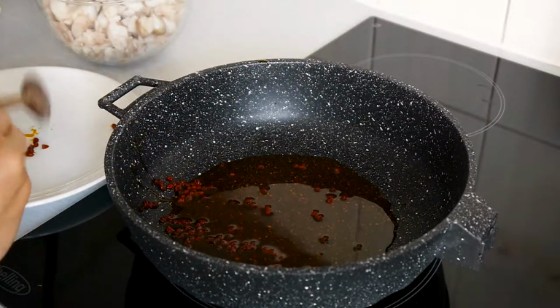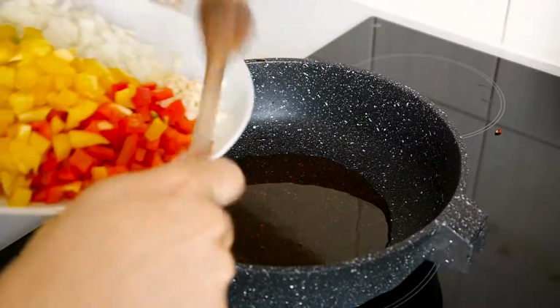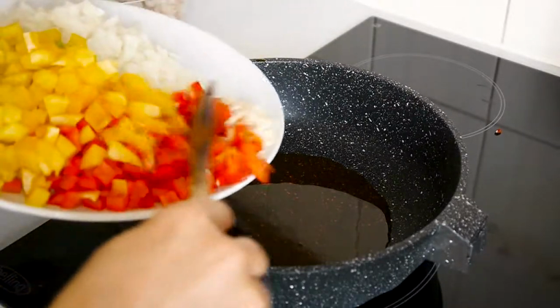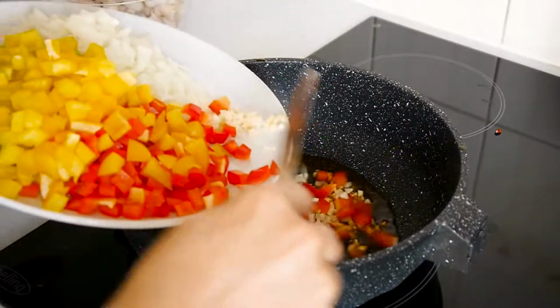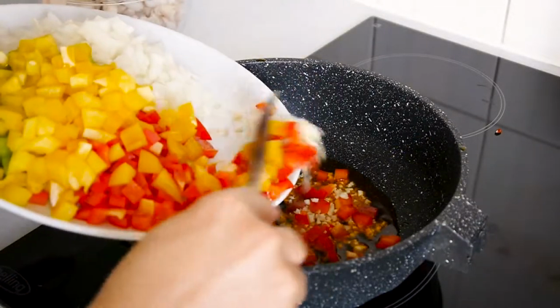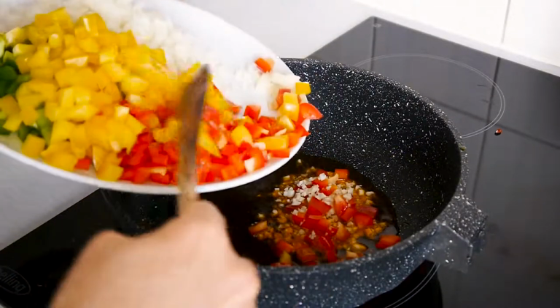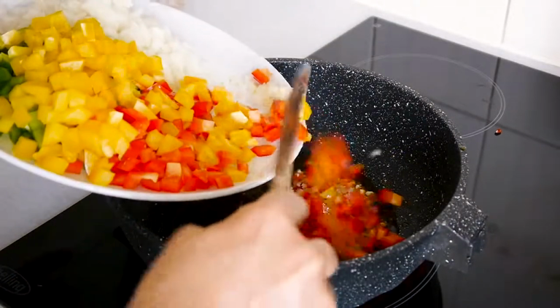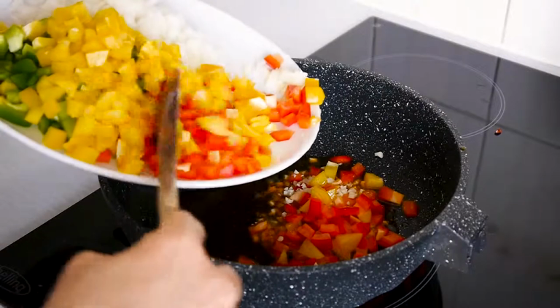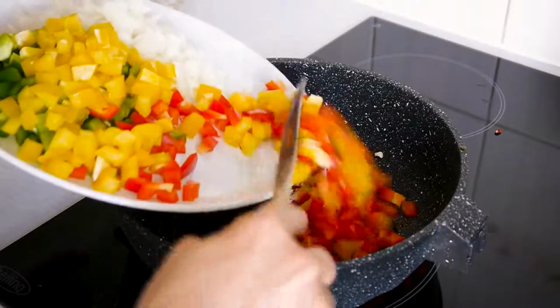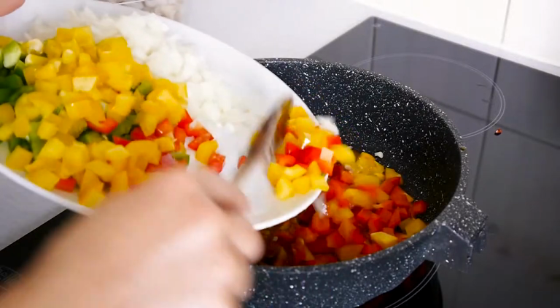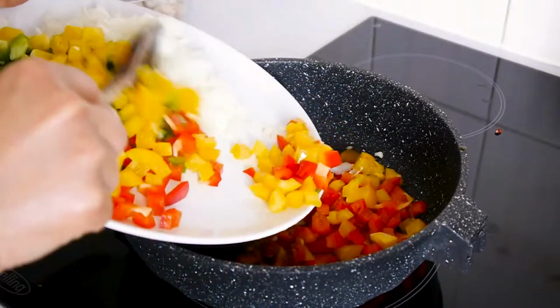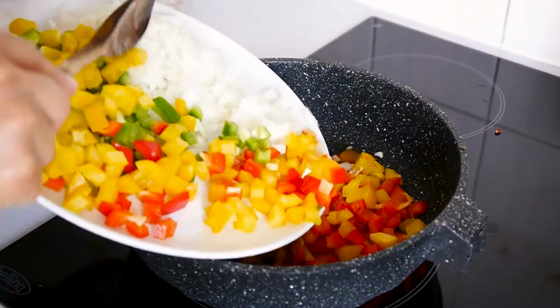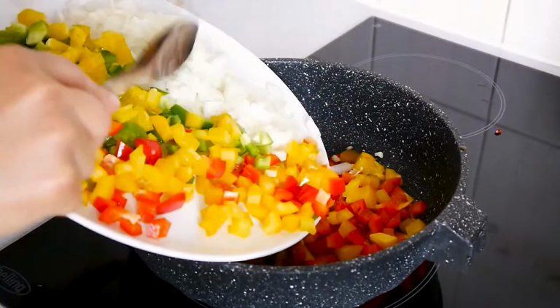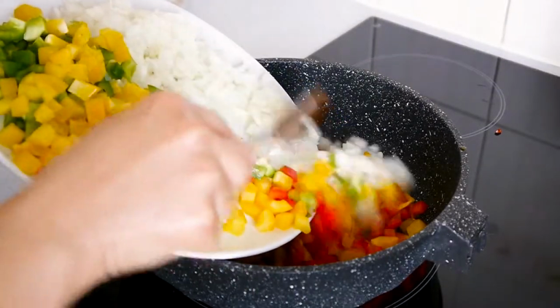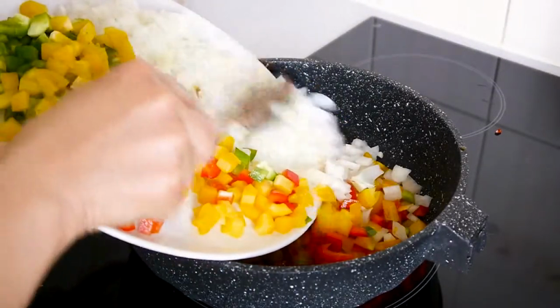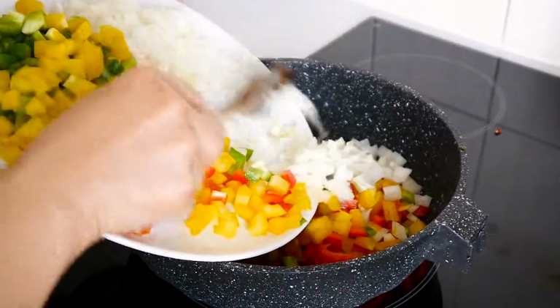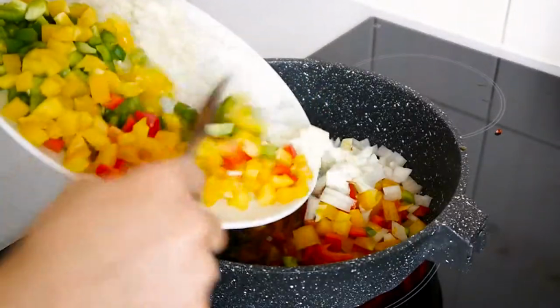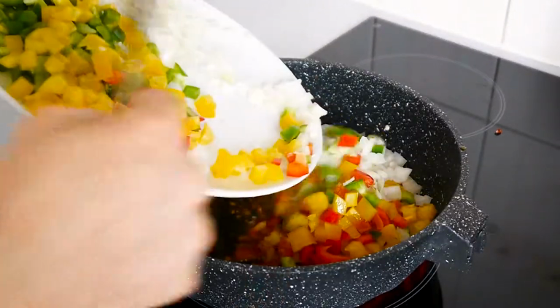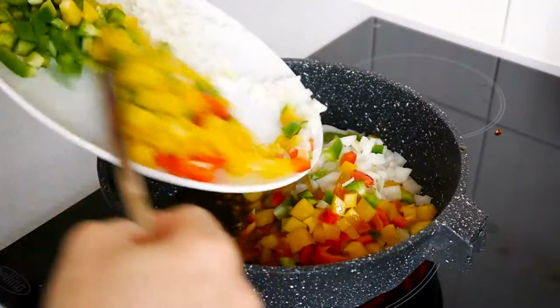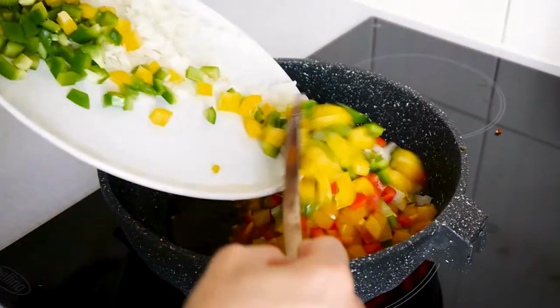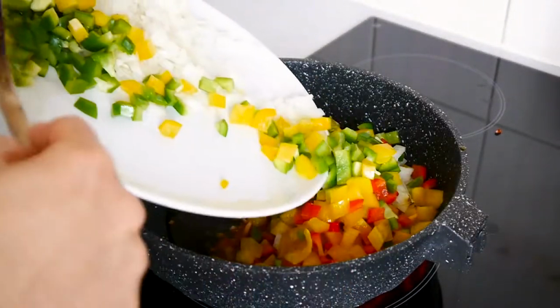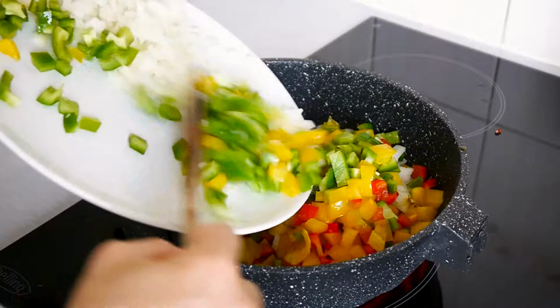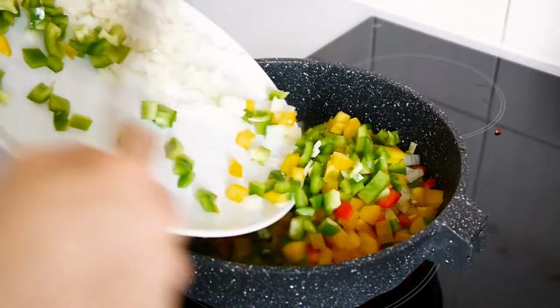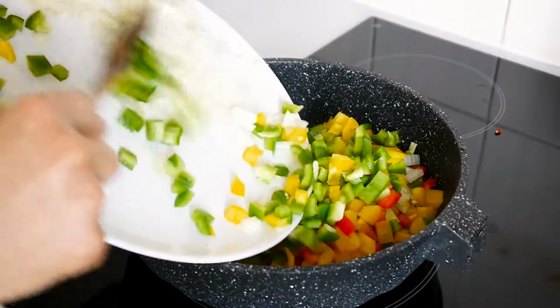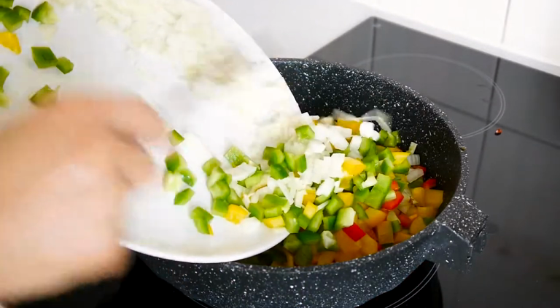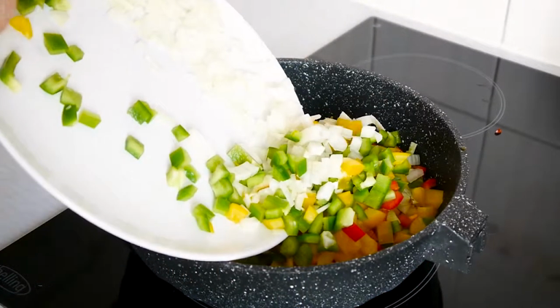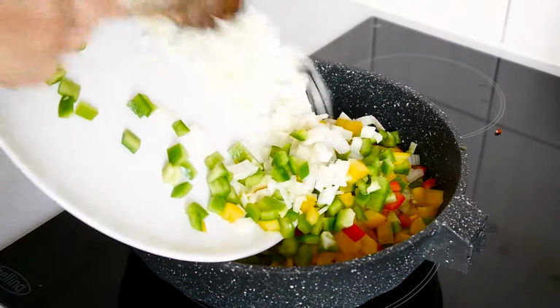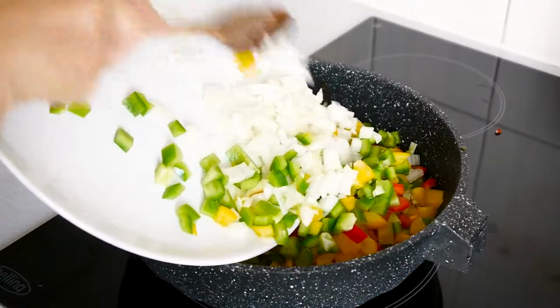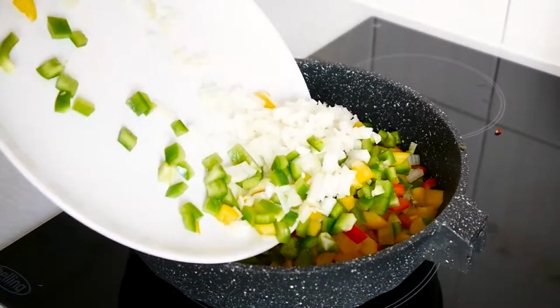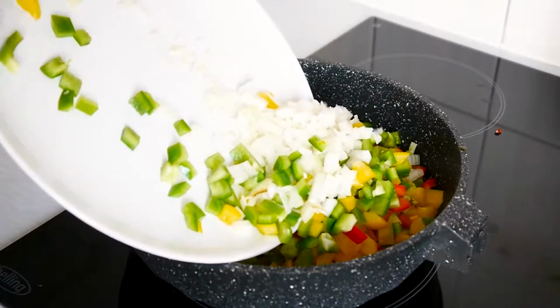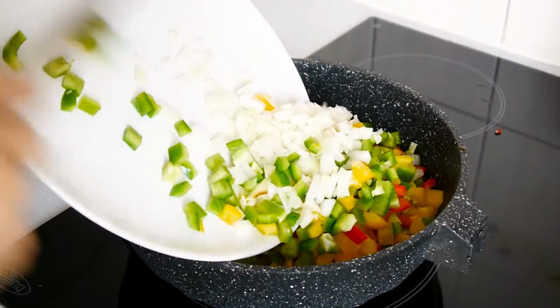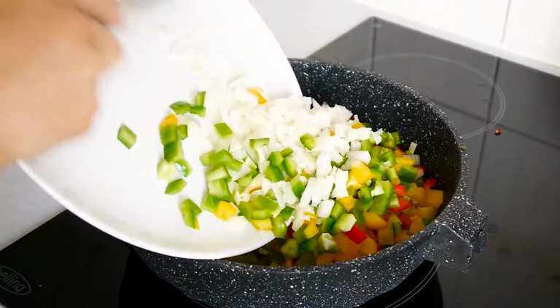Once the oil is yellow, add the sweet peppers, onions and garlic and leave to cook for about 10 minutes, seasoning with salt, black pepper, and ground cumin to taste.